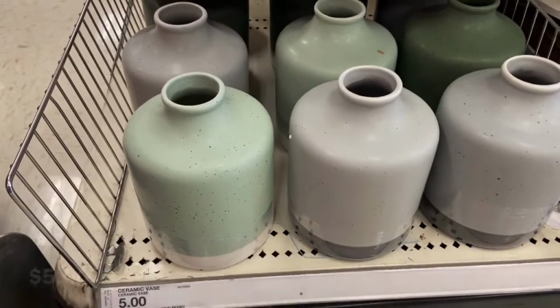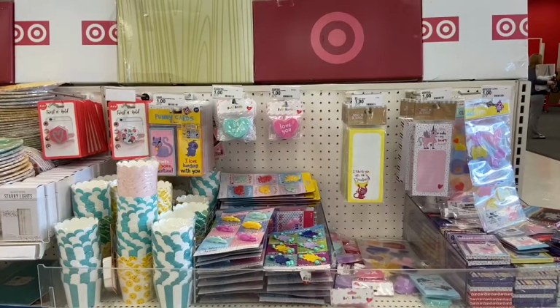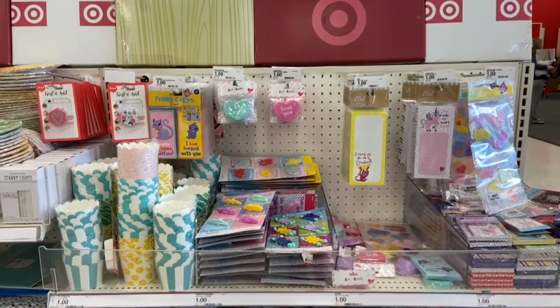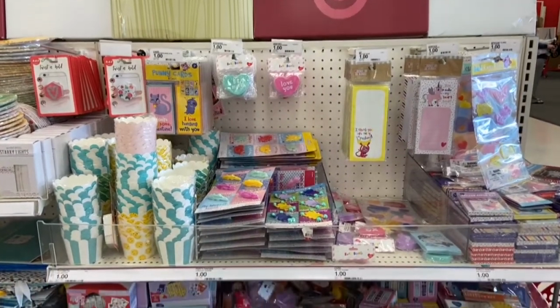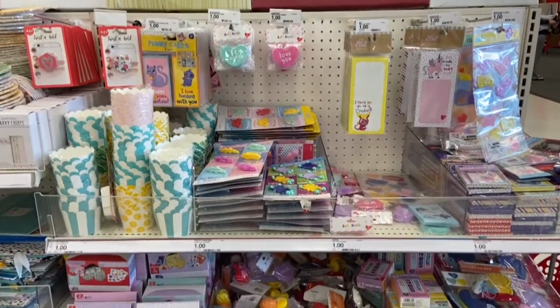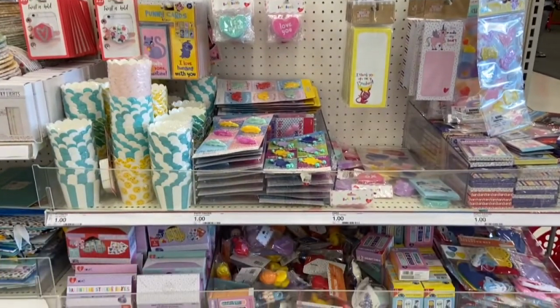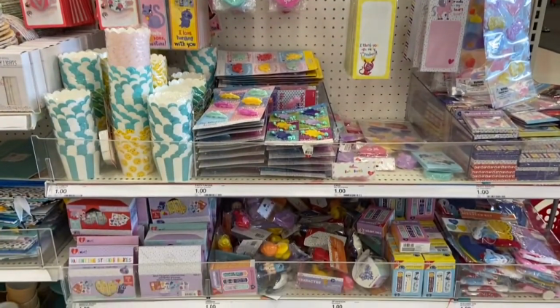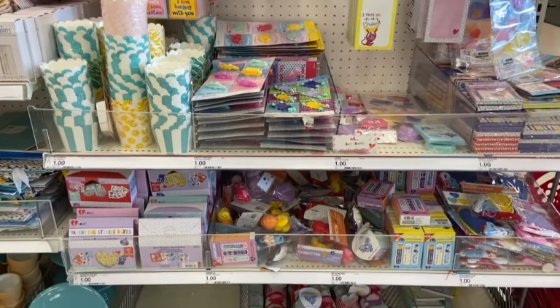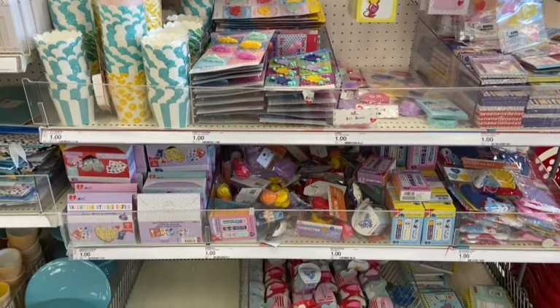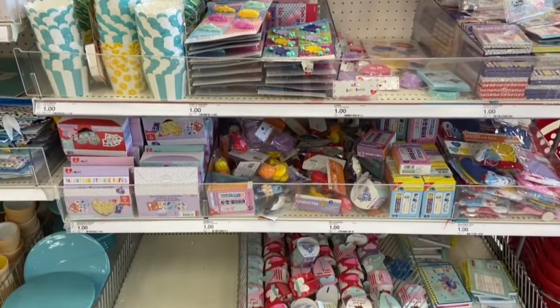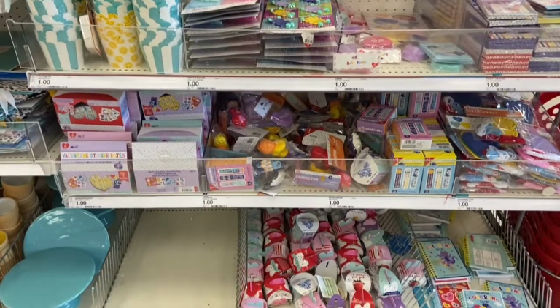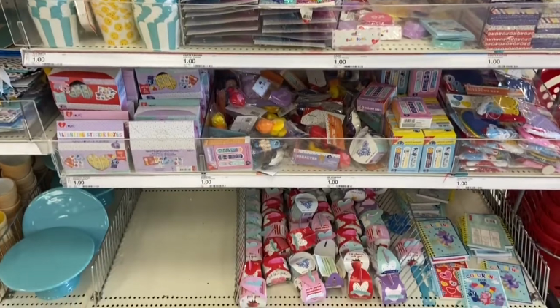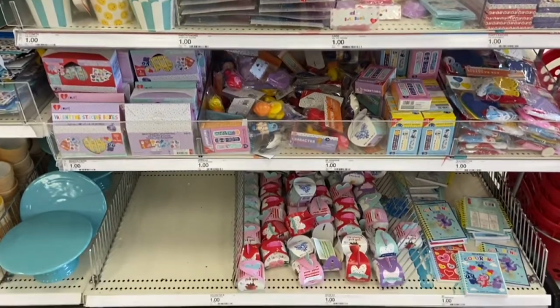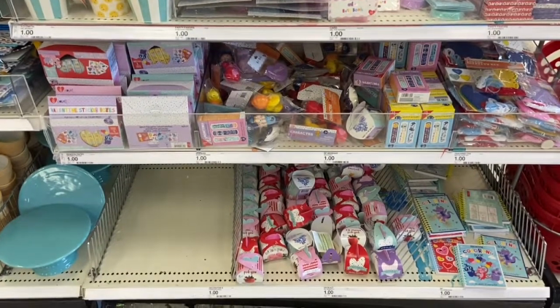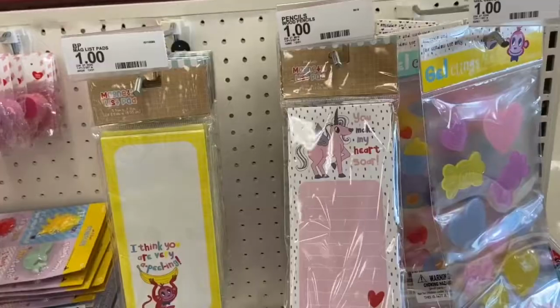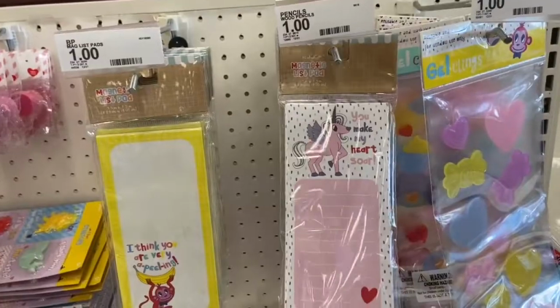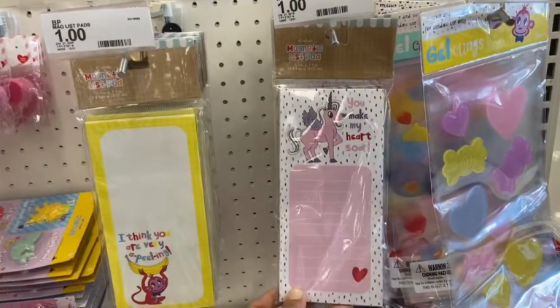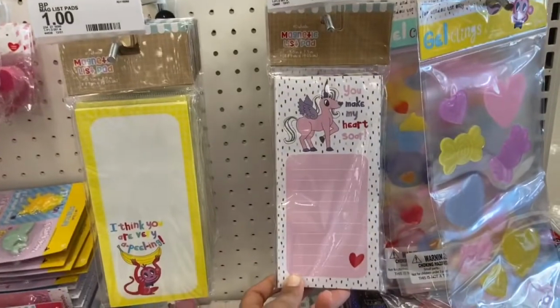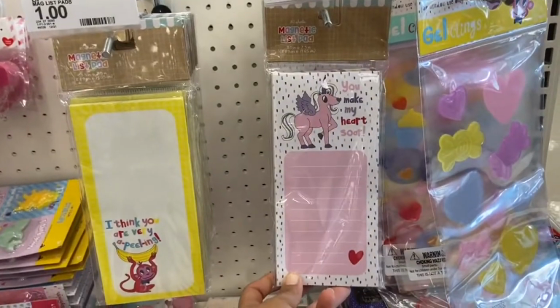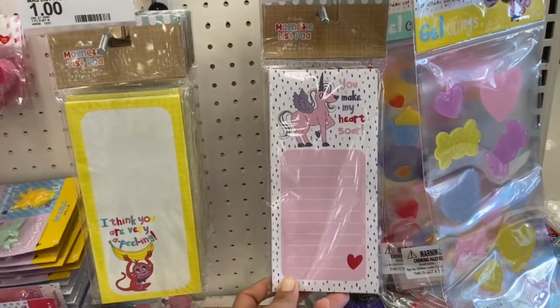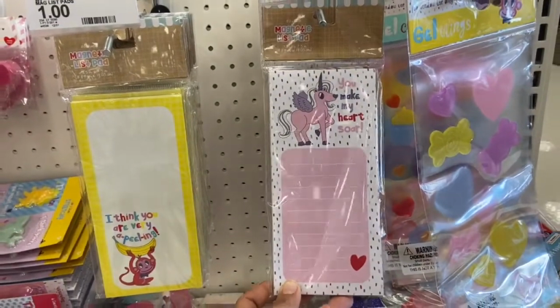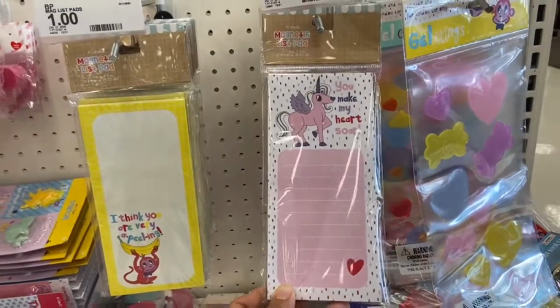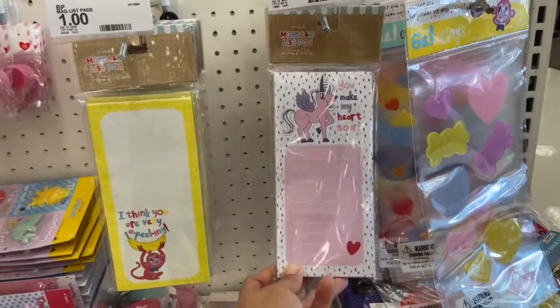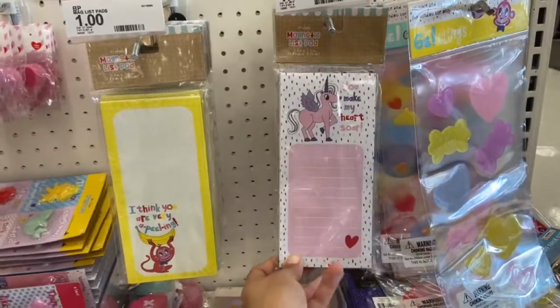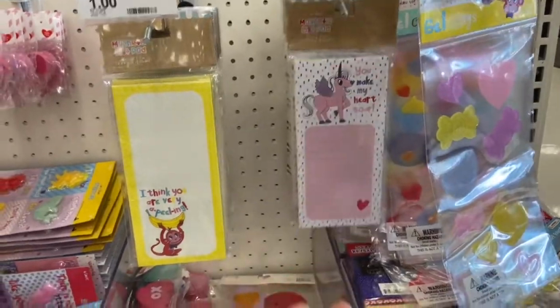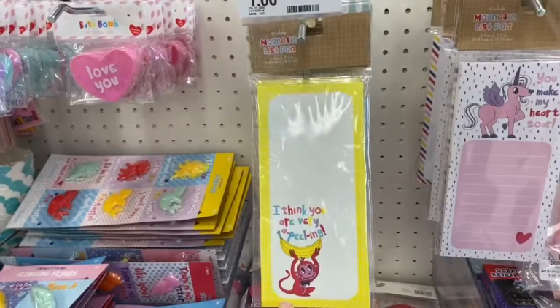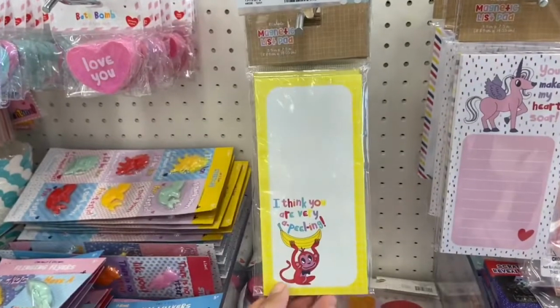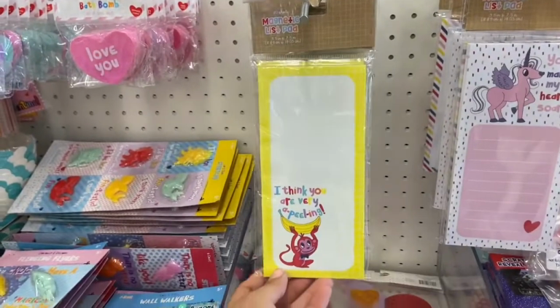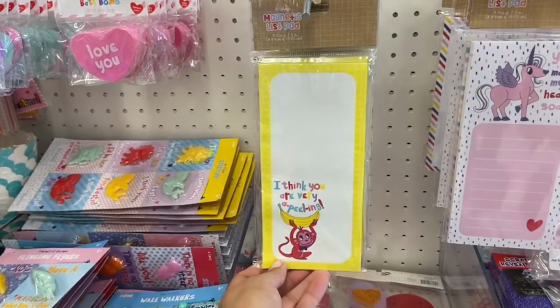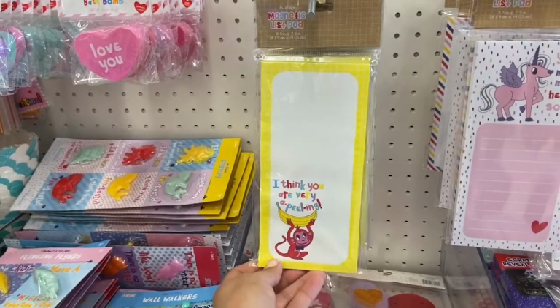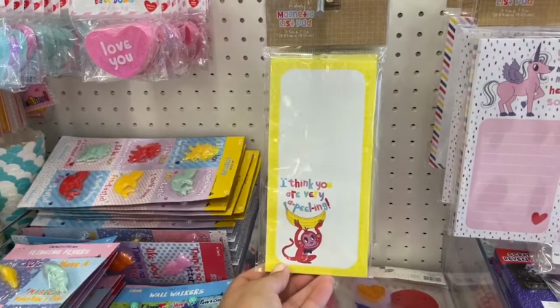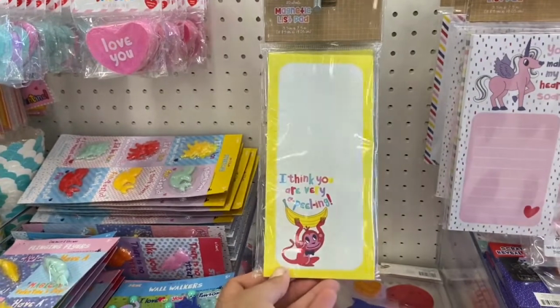They also have a section for your kids if you're trying to give Valentine's treats or gifts to classmates. They have these cute little notepads for a dollar — this one says 'You Make My Heart Soar,' and this one says 'I Think You're Very Appealing.'